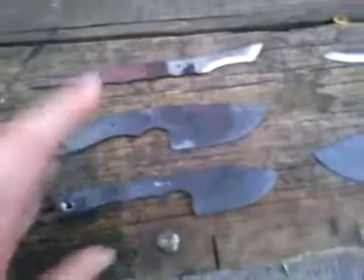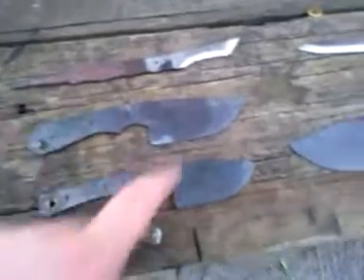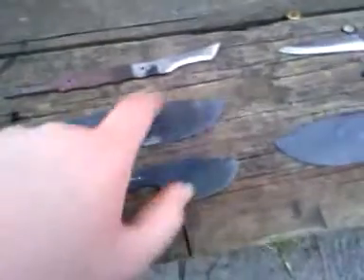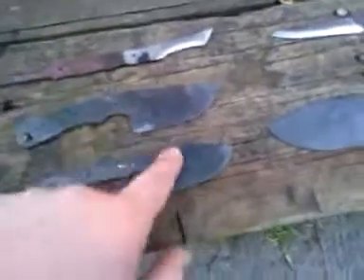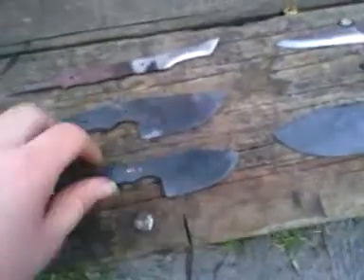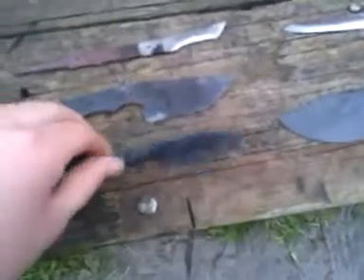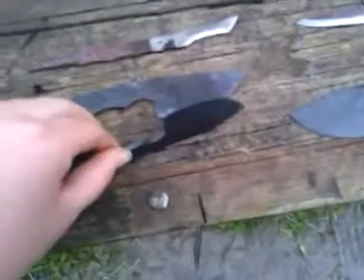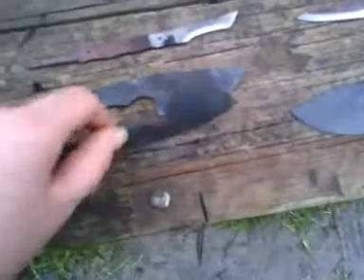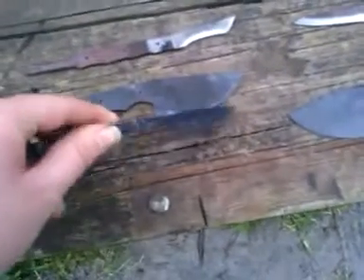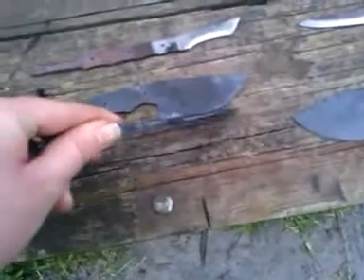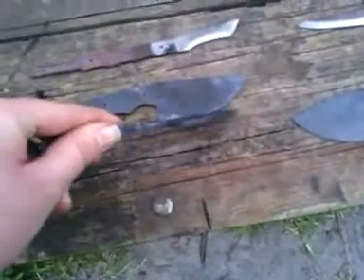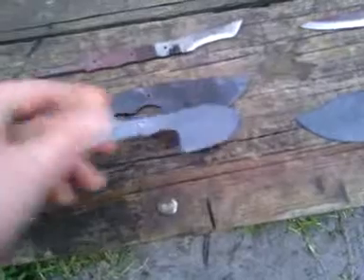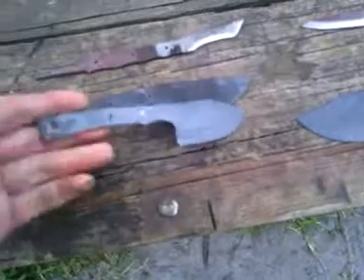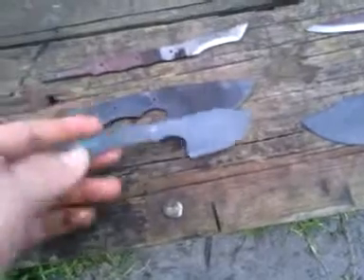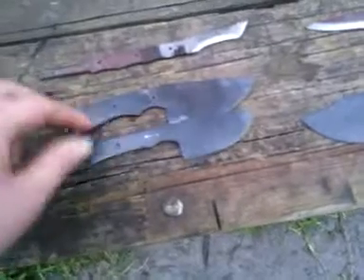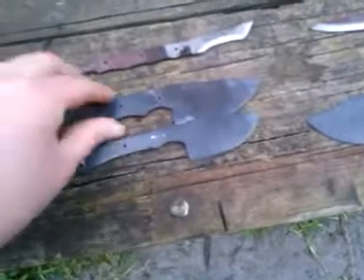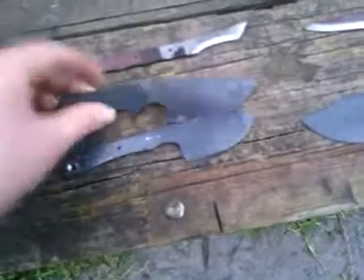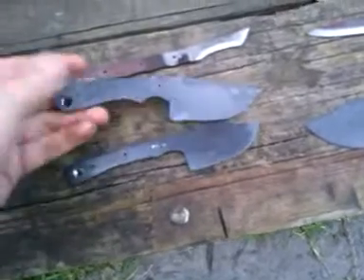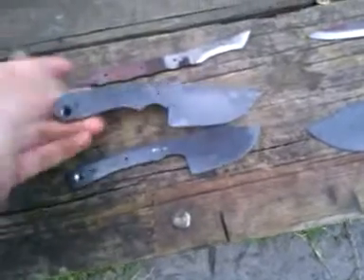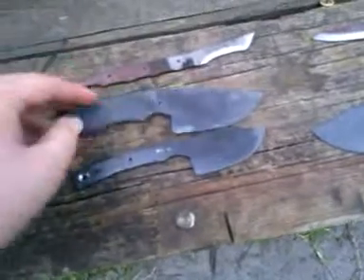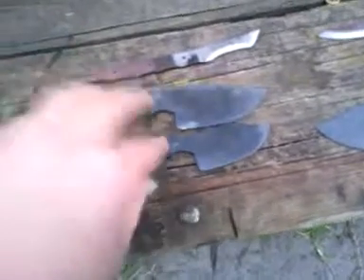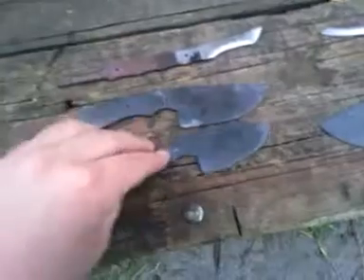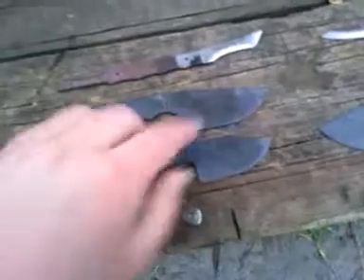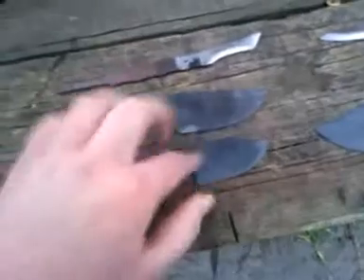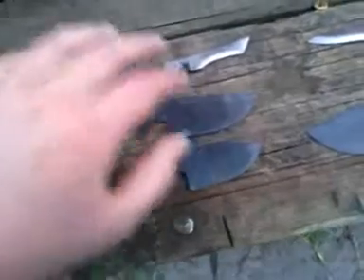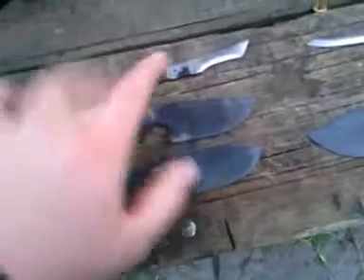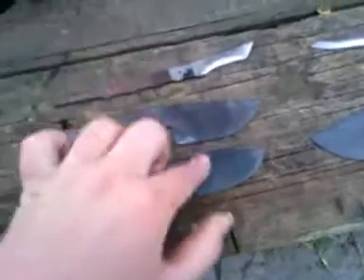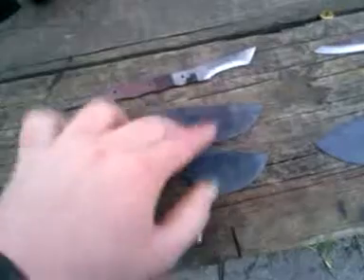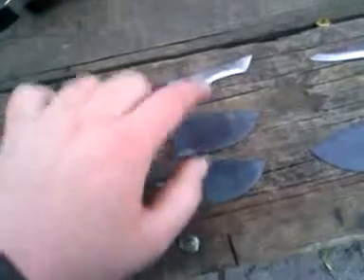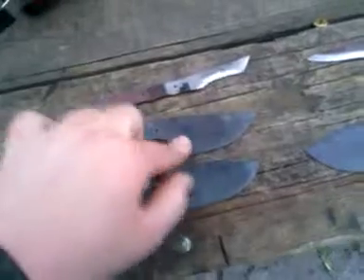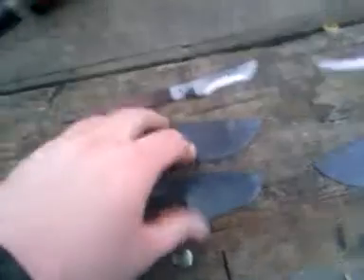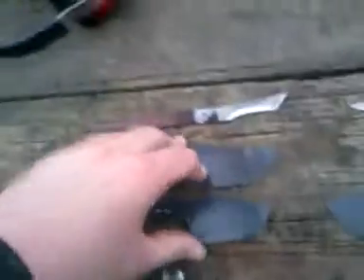These are 5160 skinners, hand forged. I'll do $50 a piece, shipped with sheath on those.